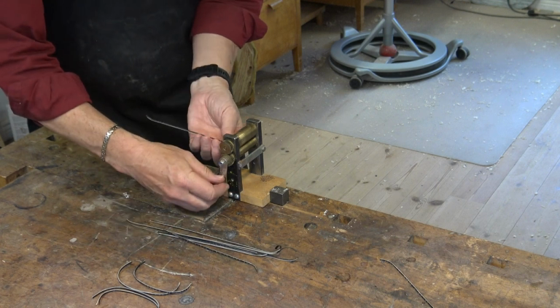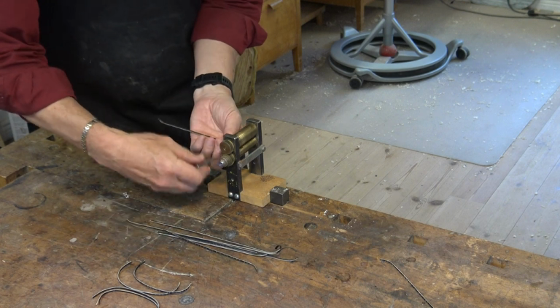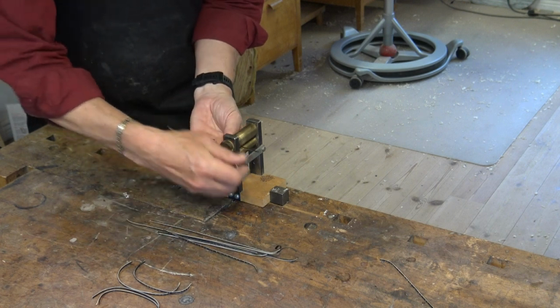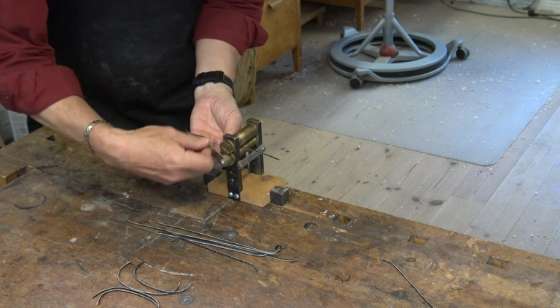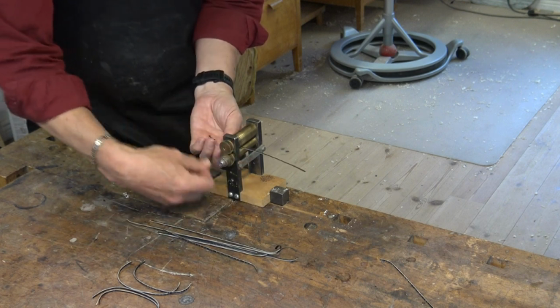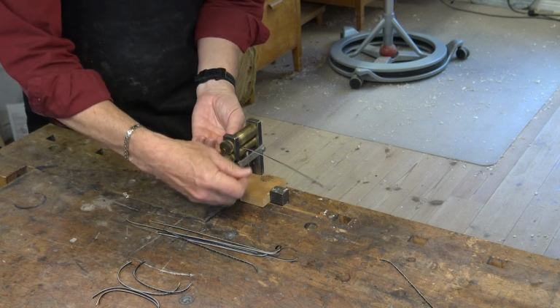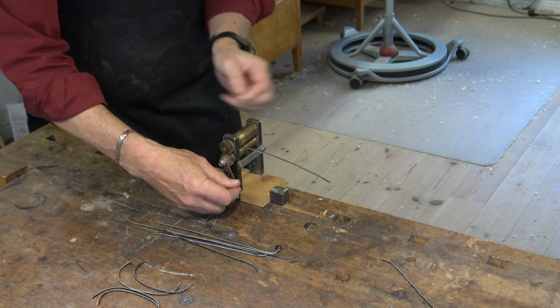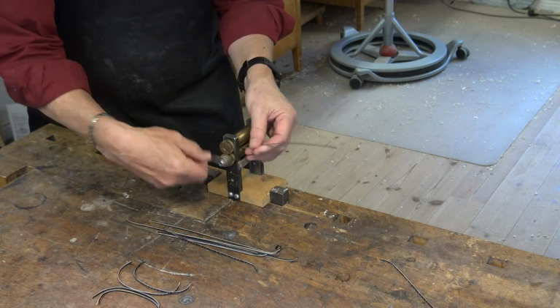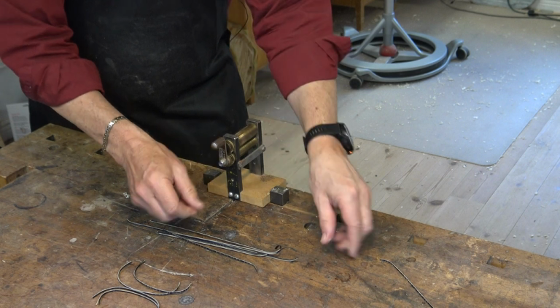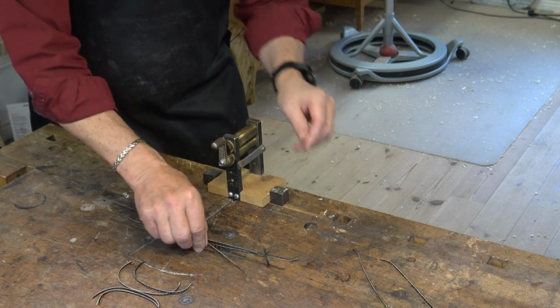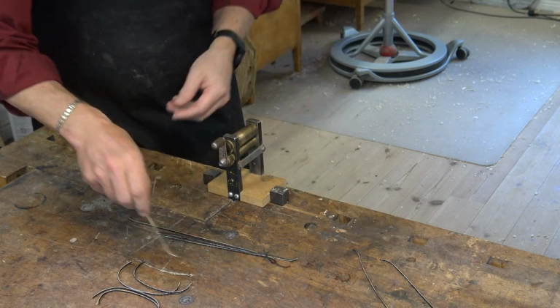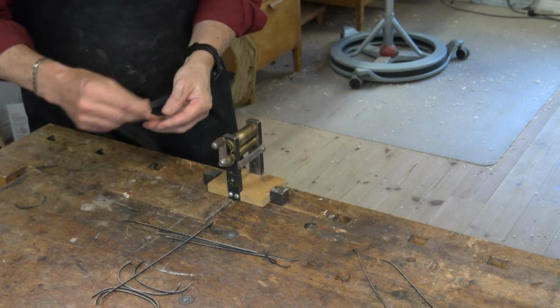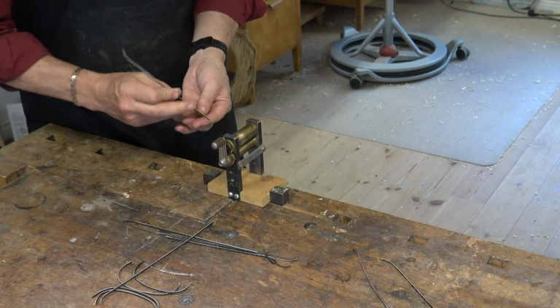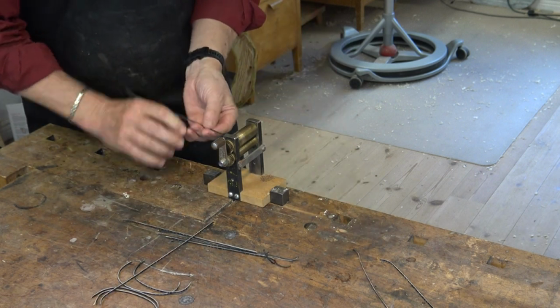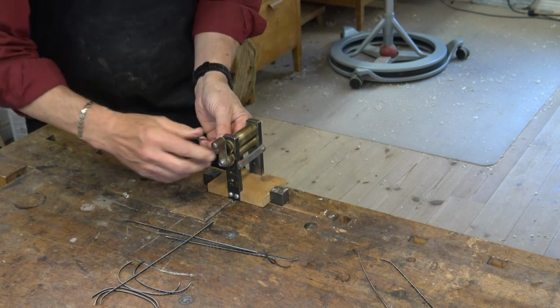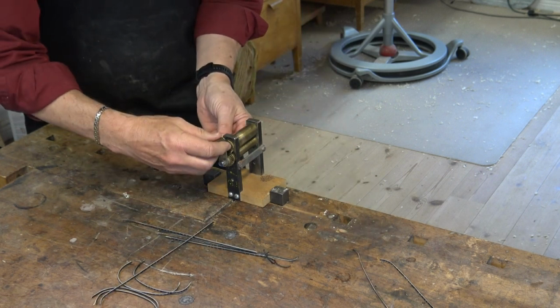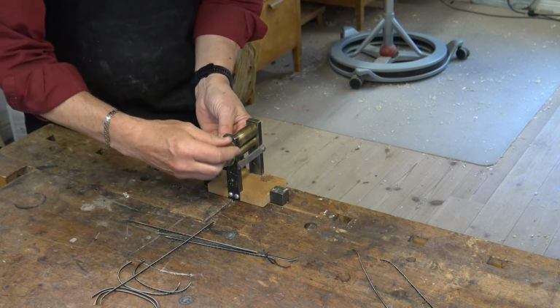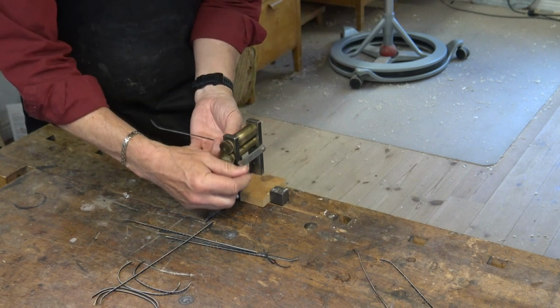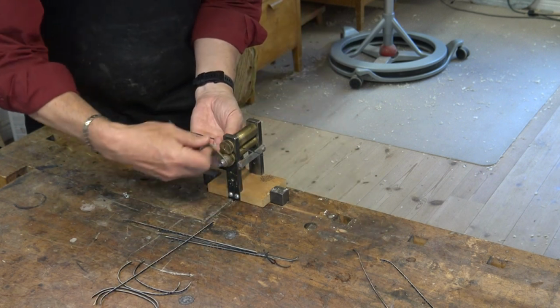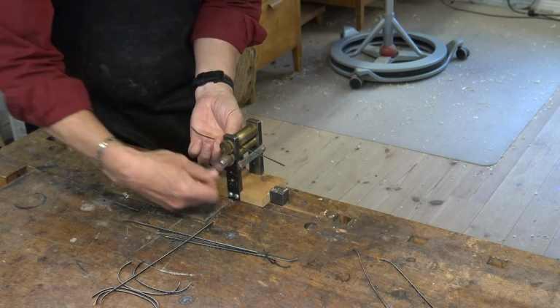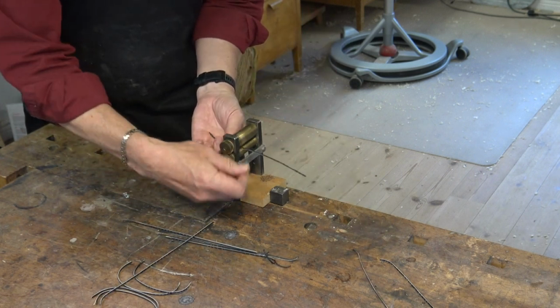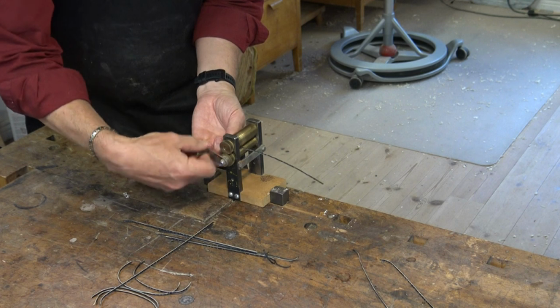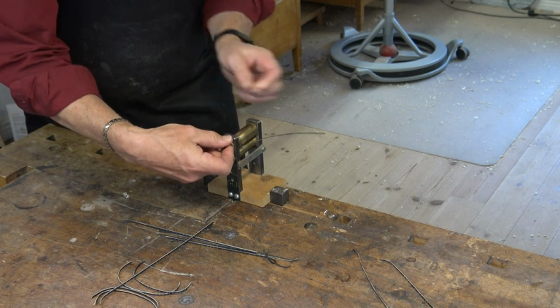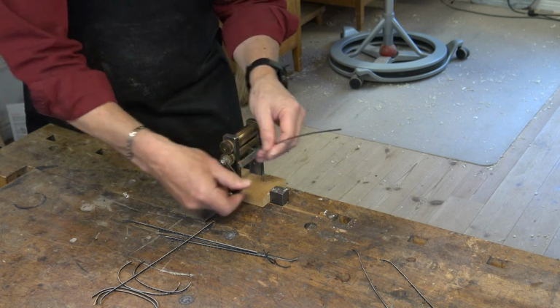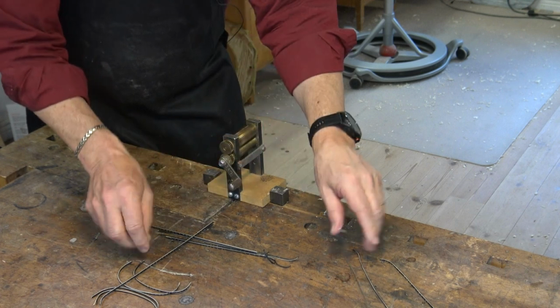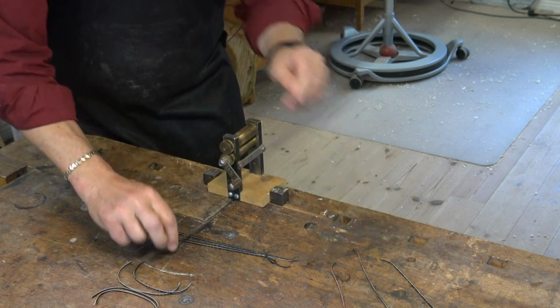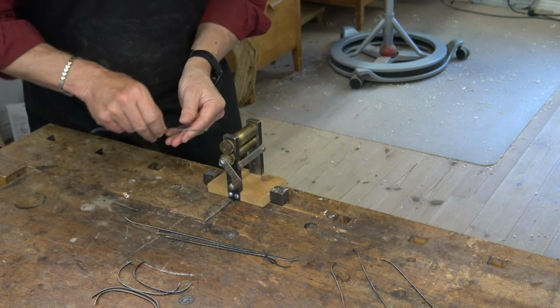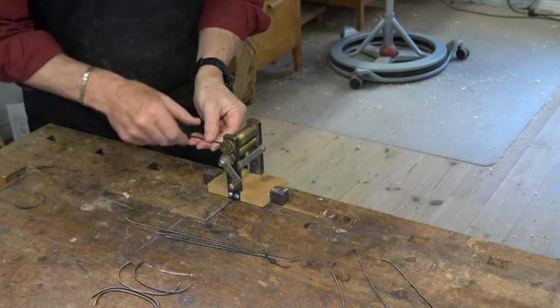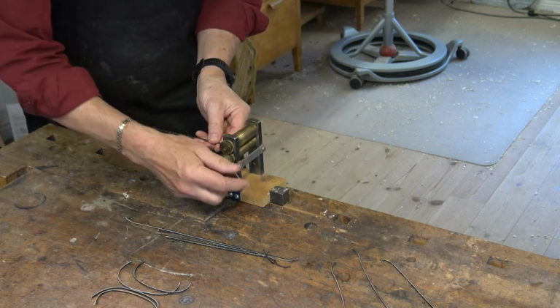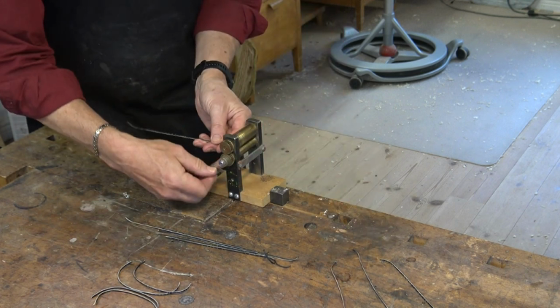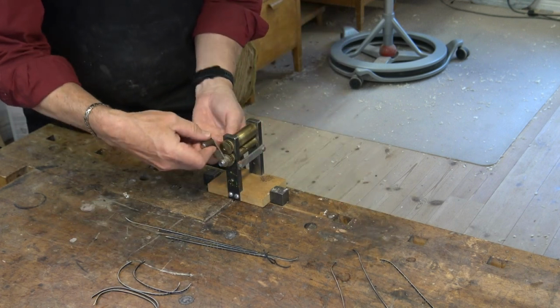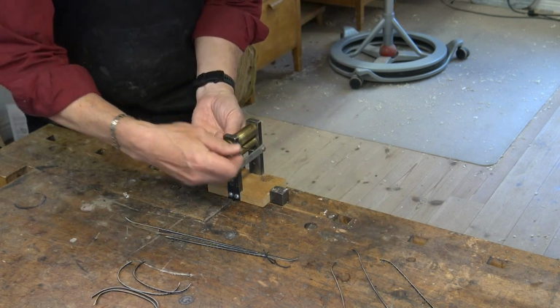There are different tools for this. But if you break into my workshop, look for this tool. No, please don't.